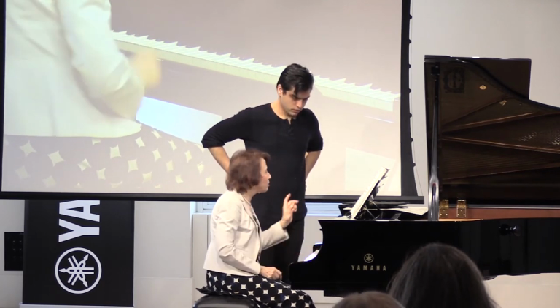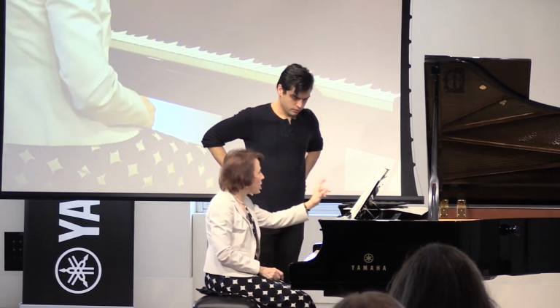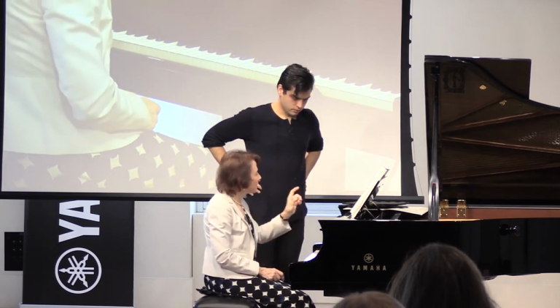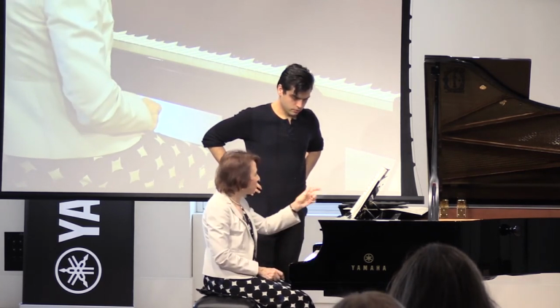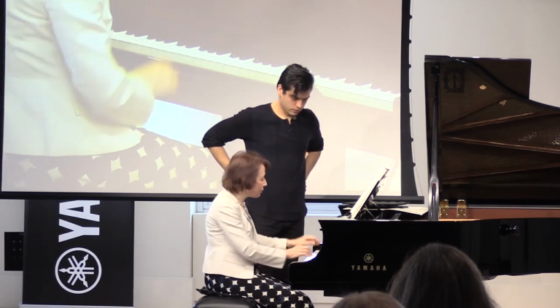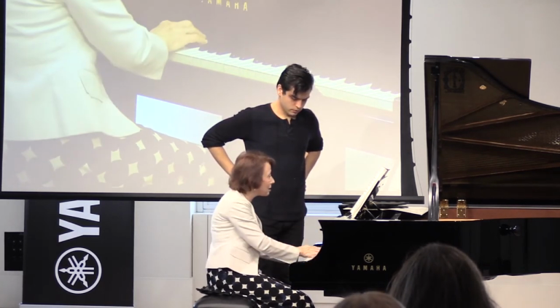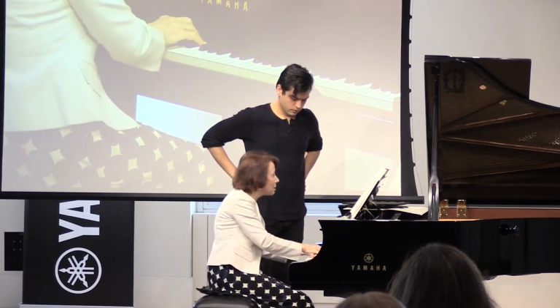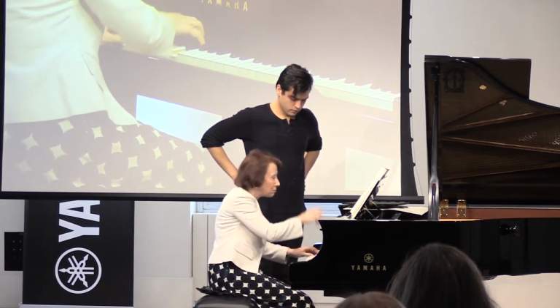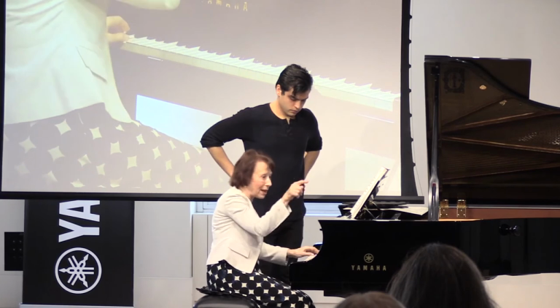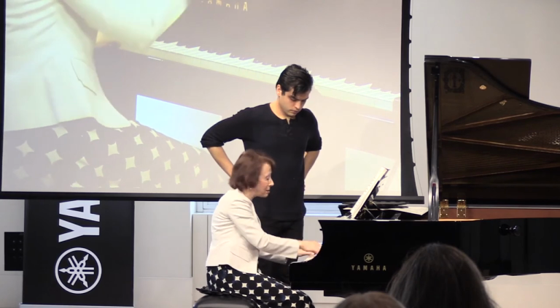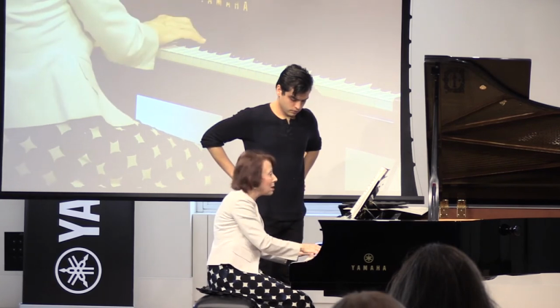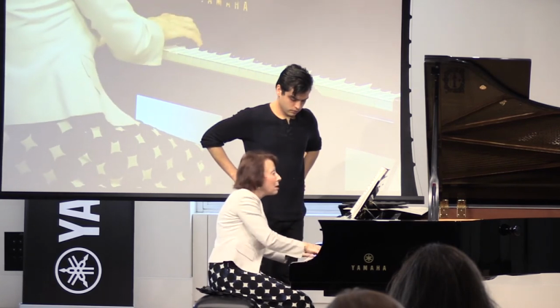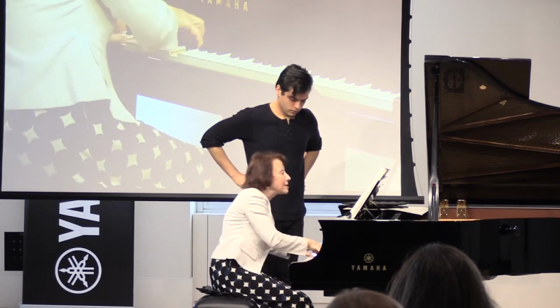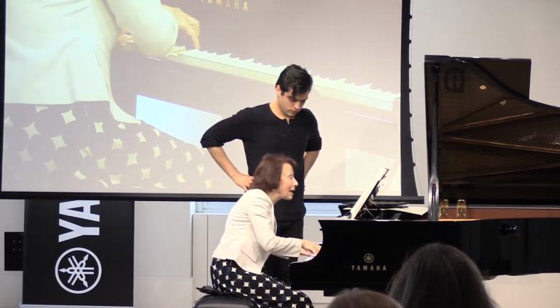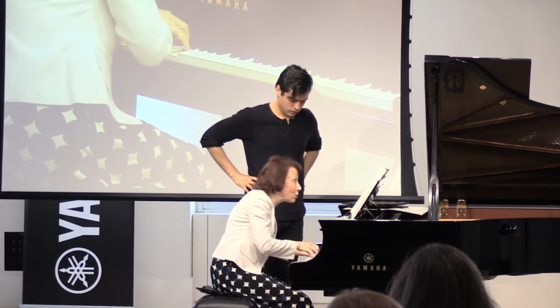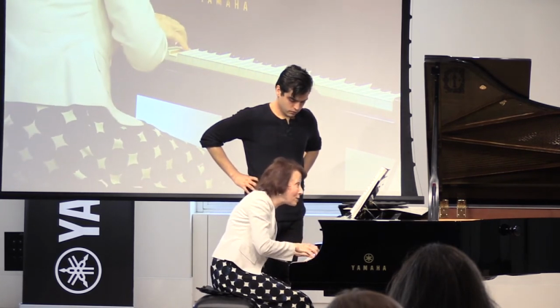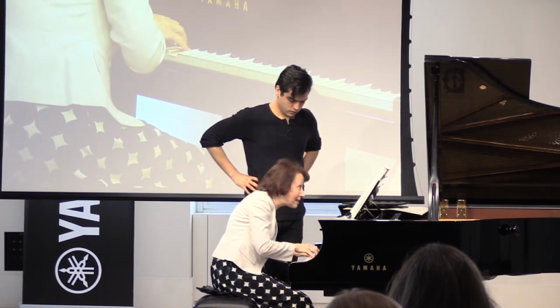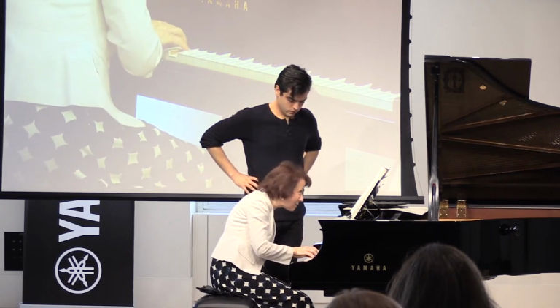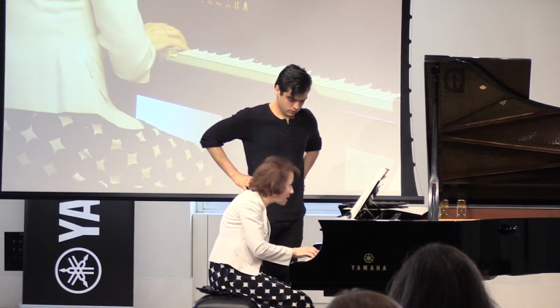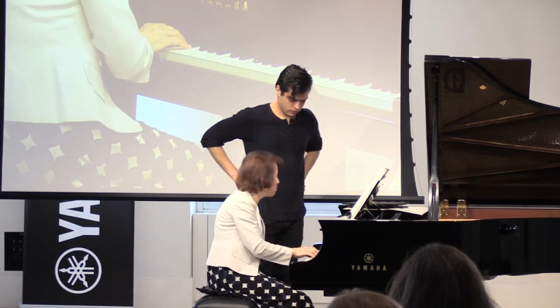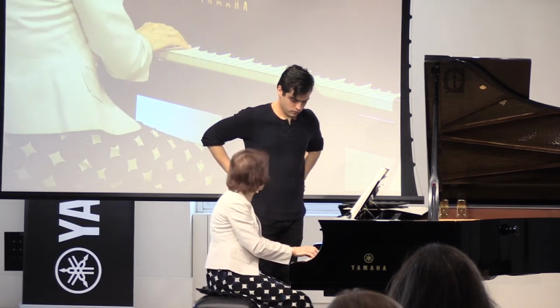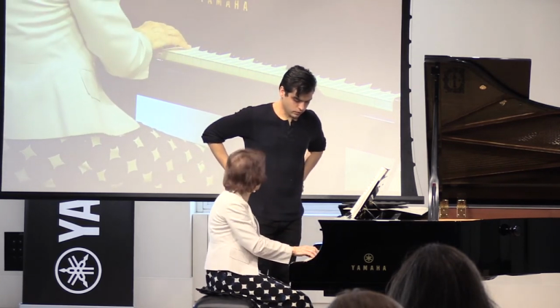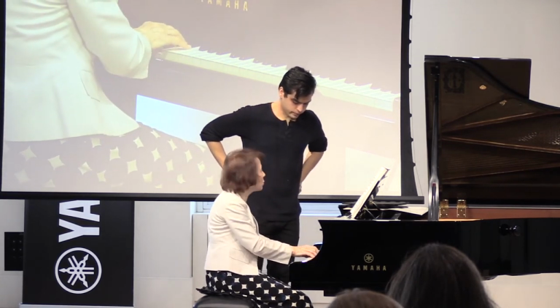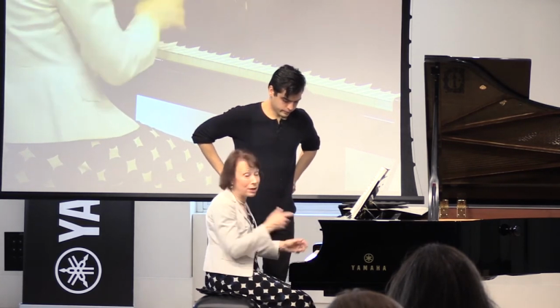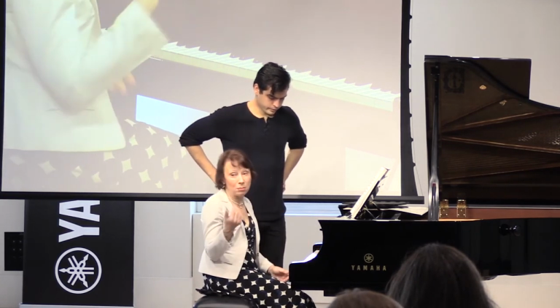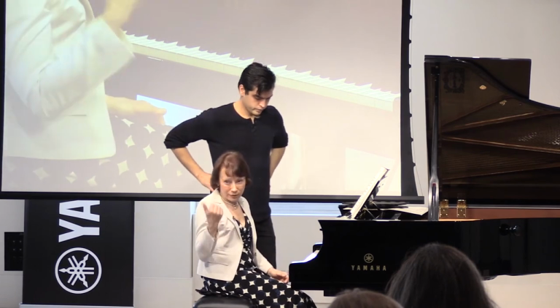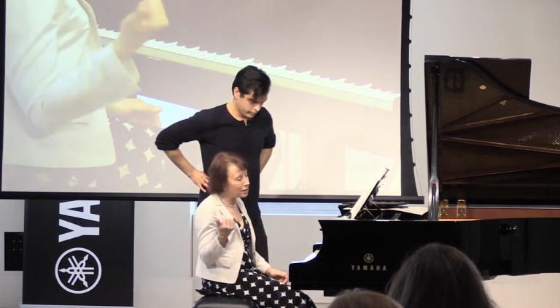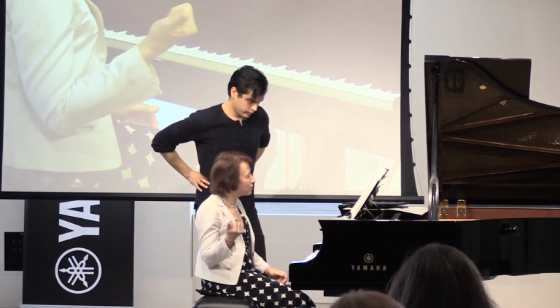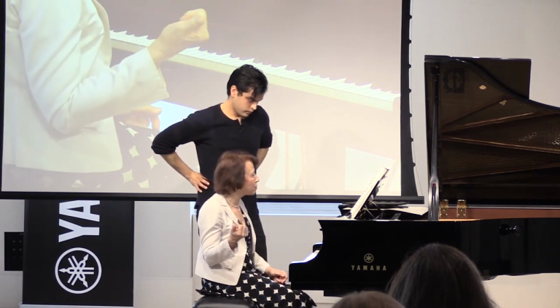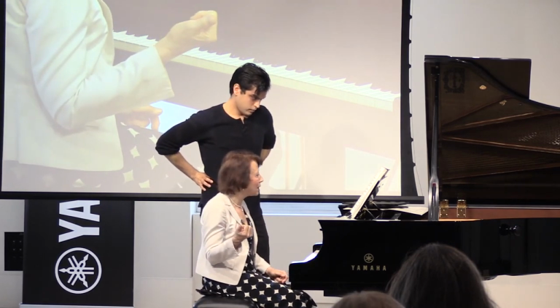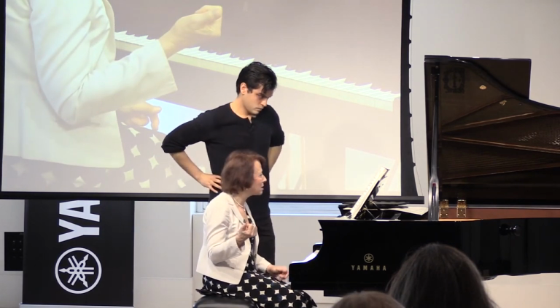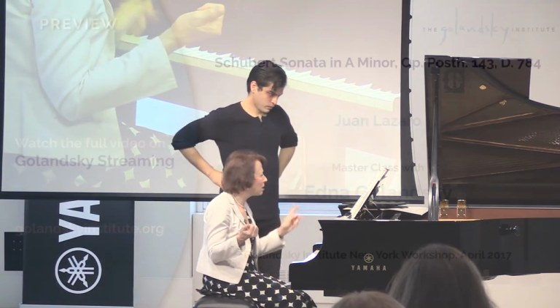Those ones that have those inflected accents still have to go to the downbeat. So the rhythm is the other very important element here.